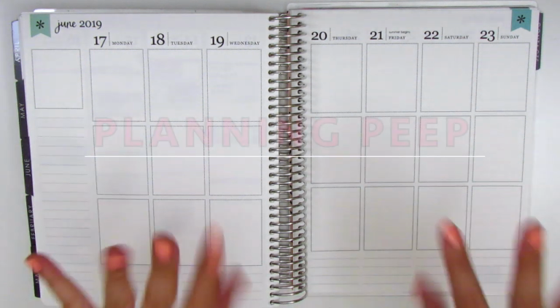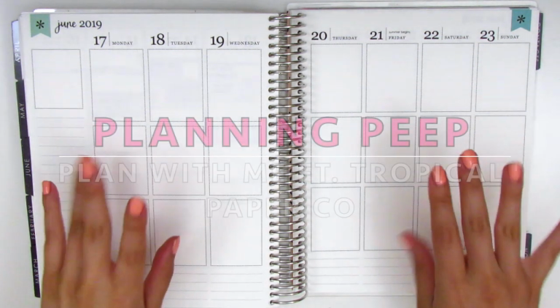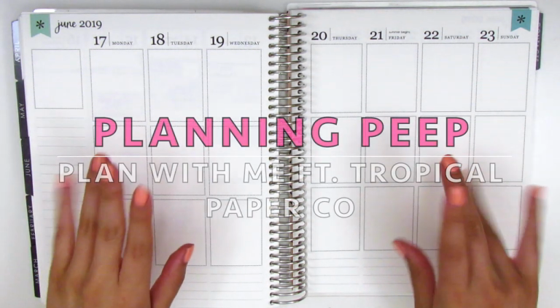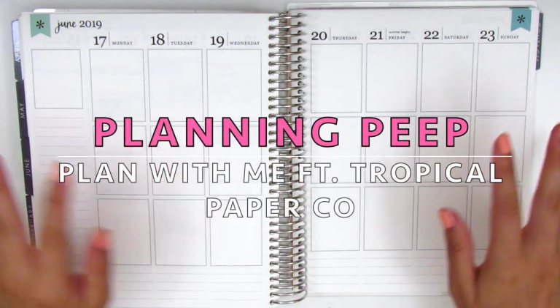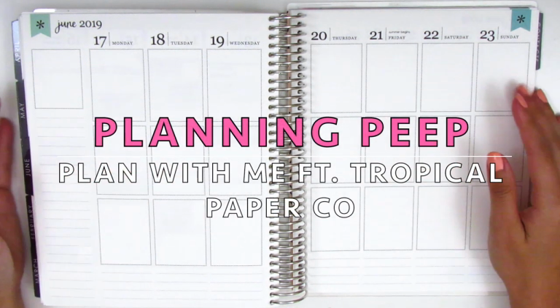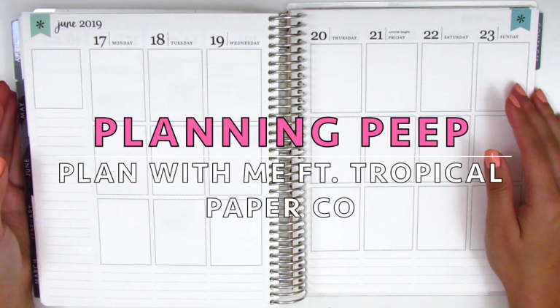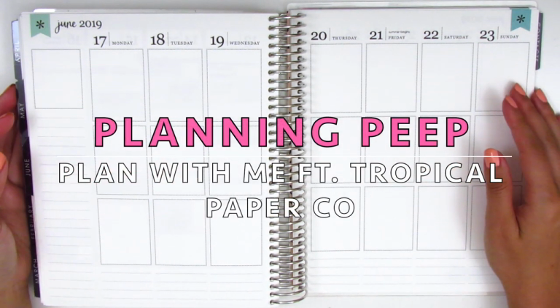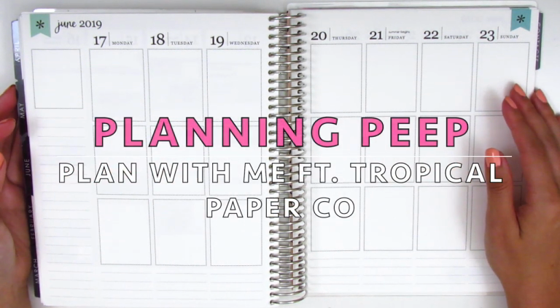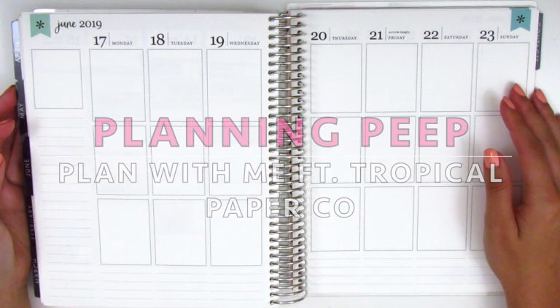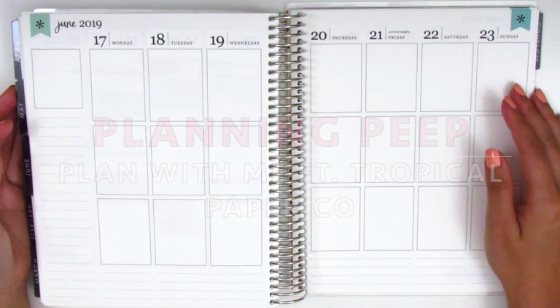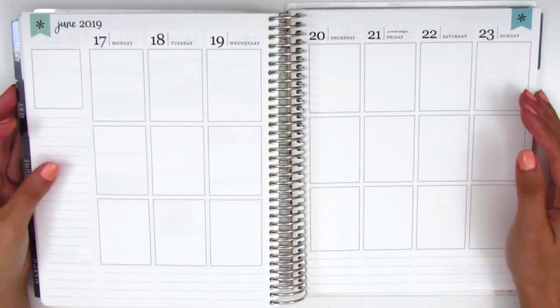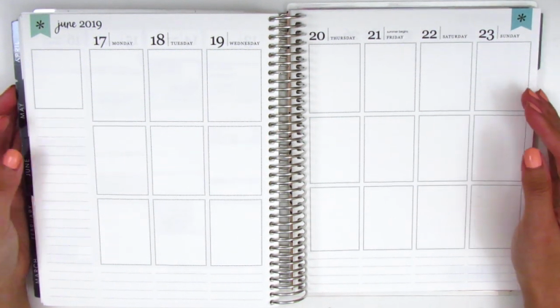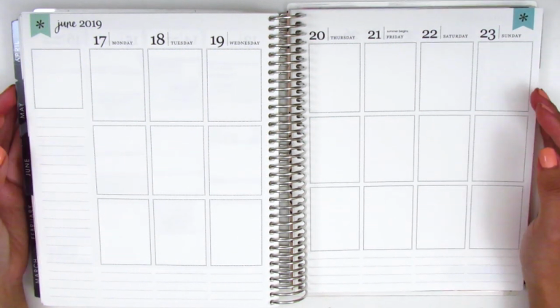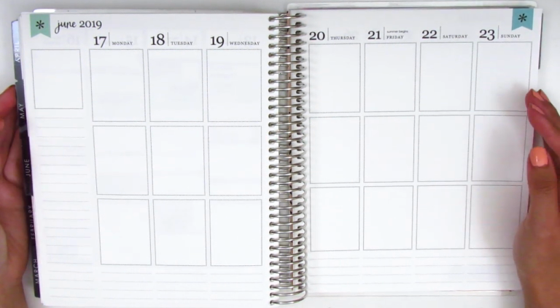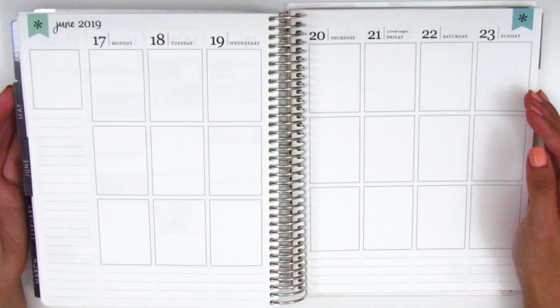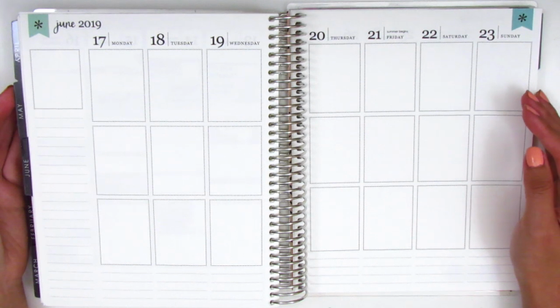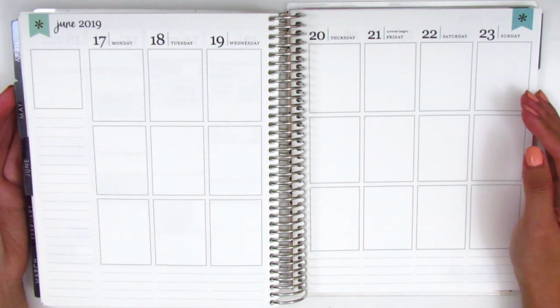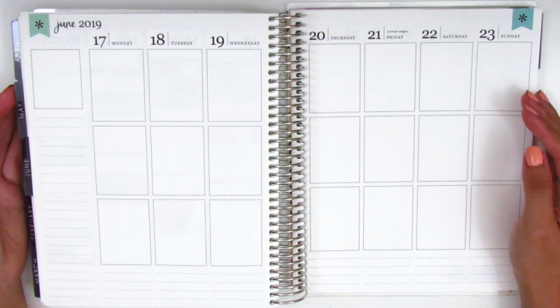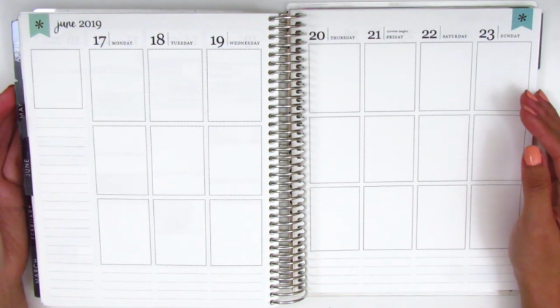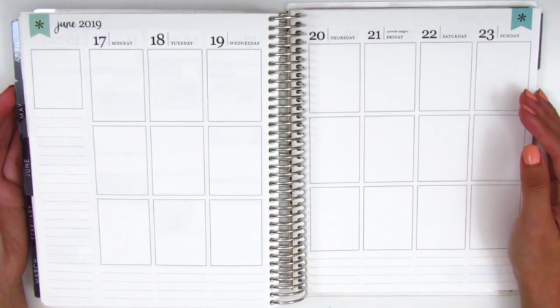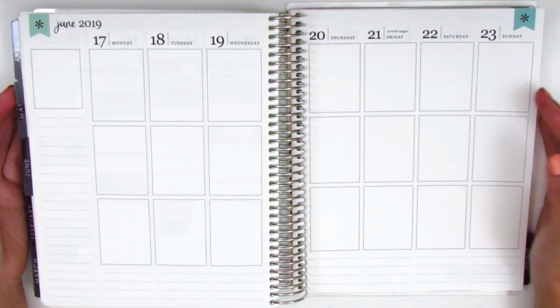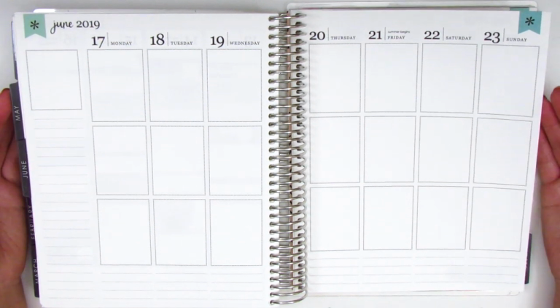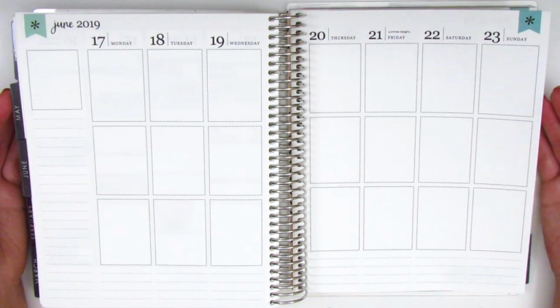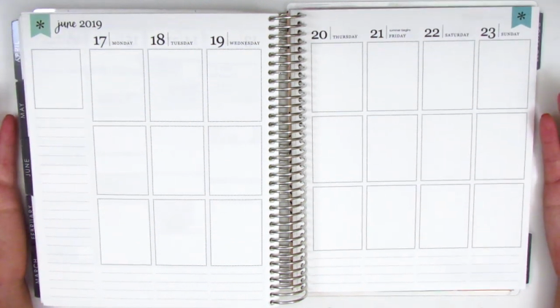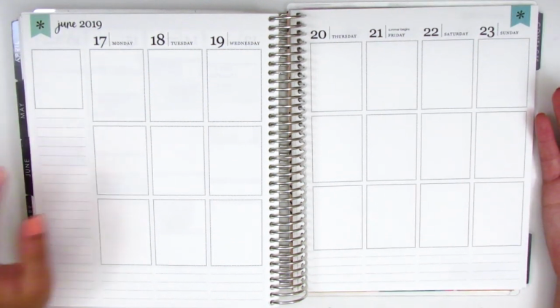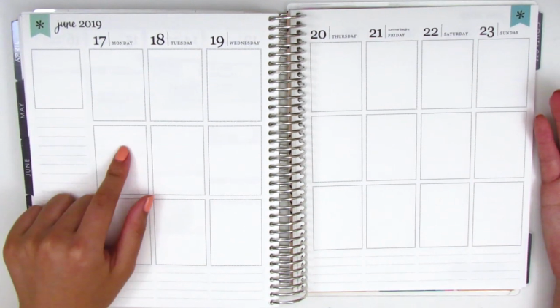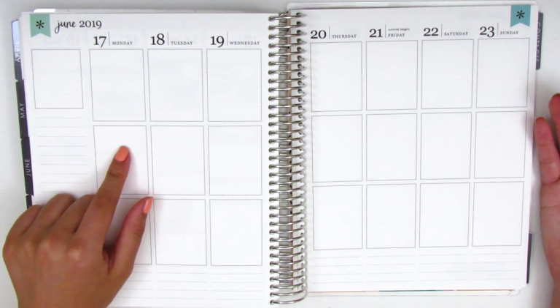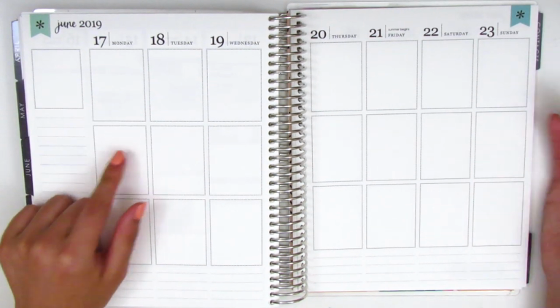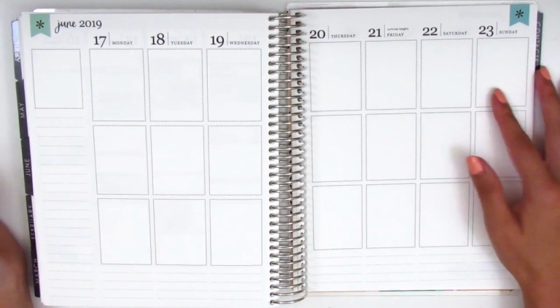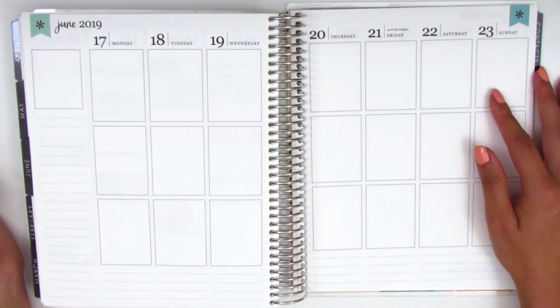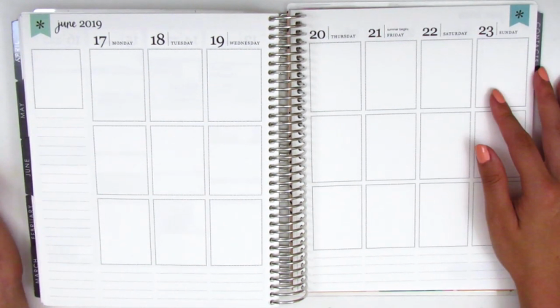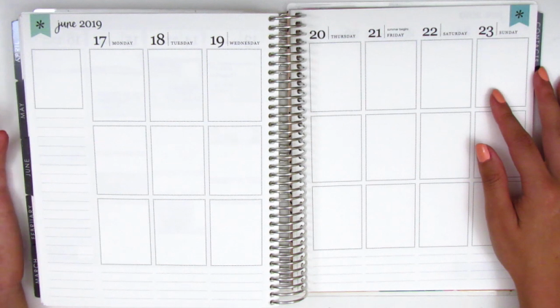Hi everyone! This is Sheri from Planning Peep and welcome back to my channel. Today I have another memory spread for you guys and this is for the week of June 17th through June 23rd.